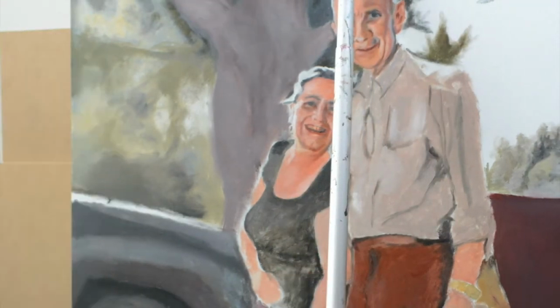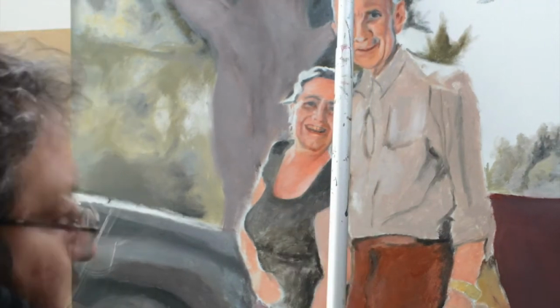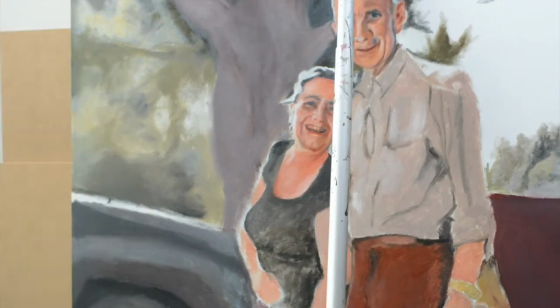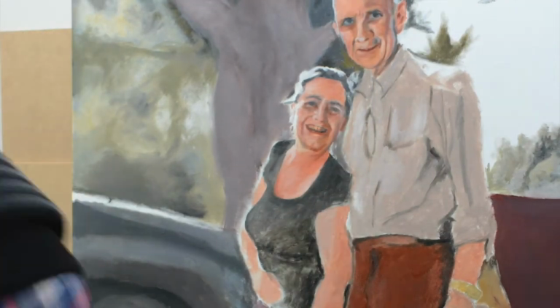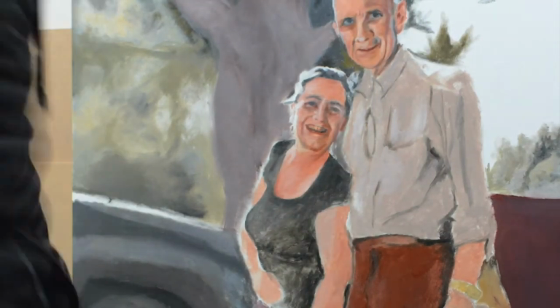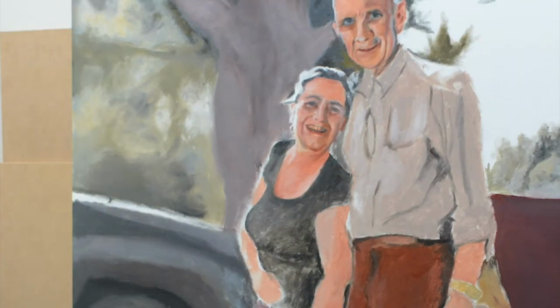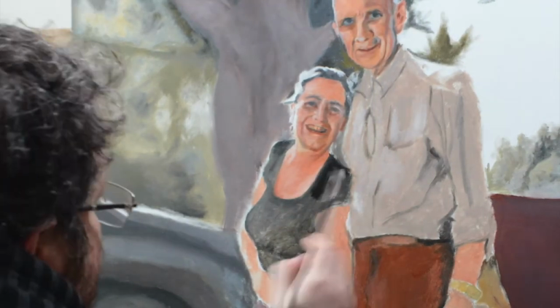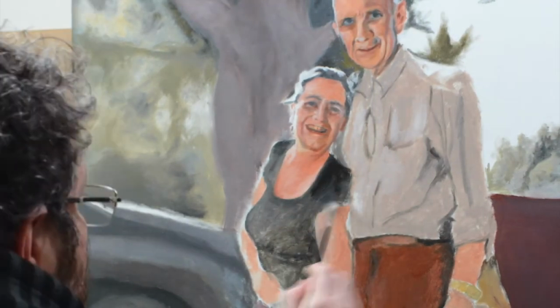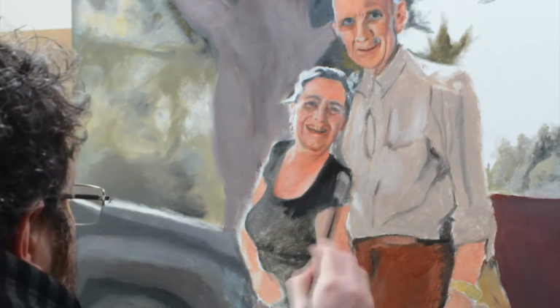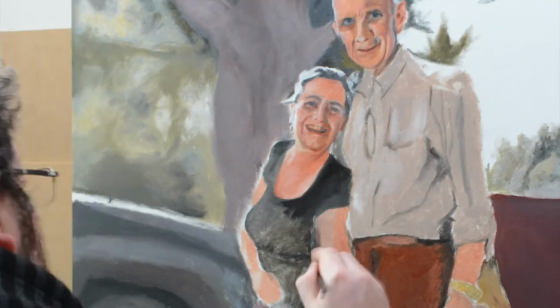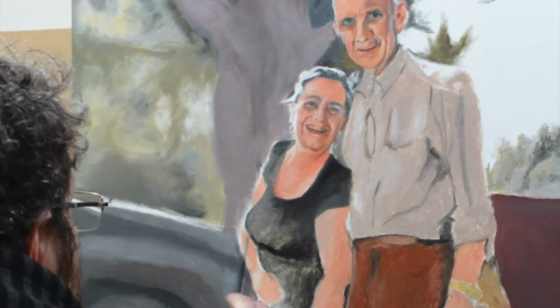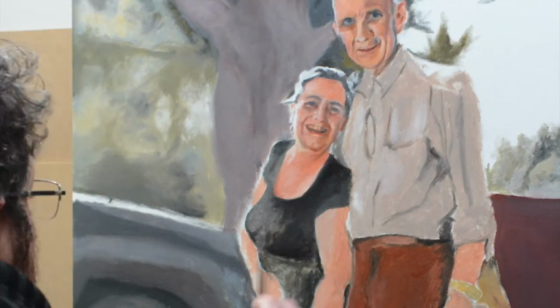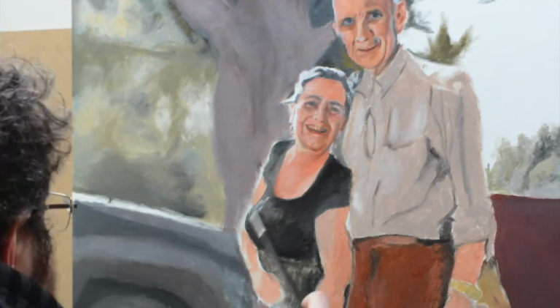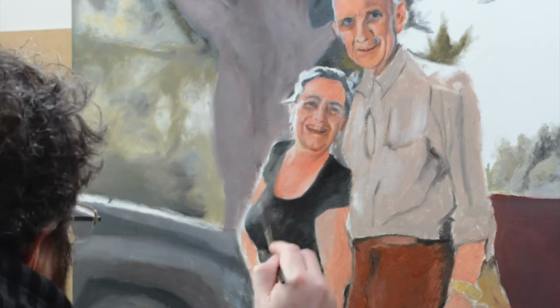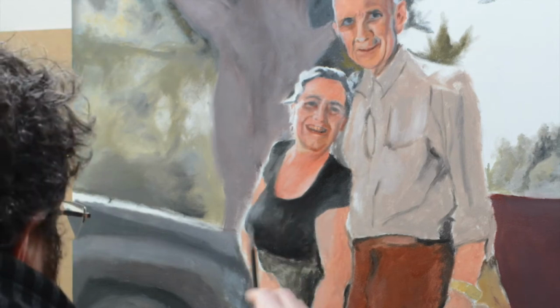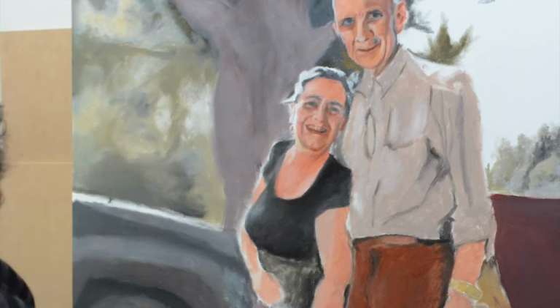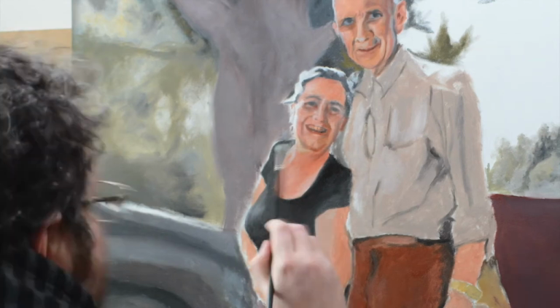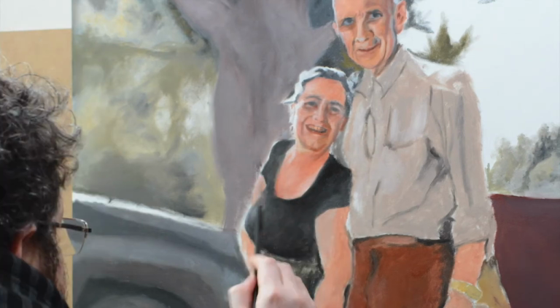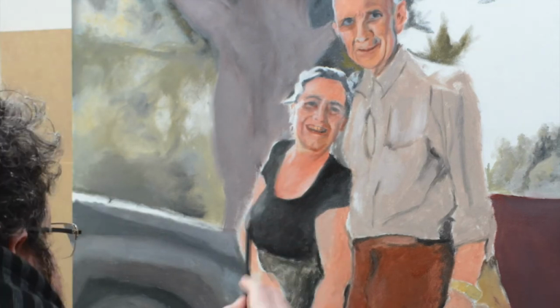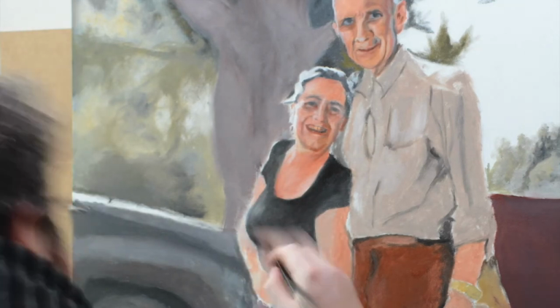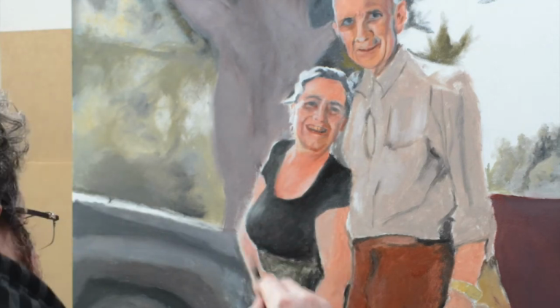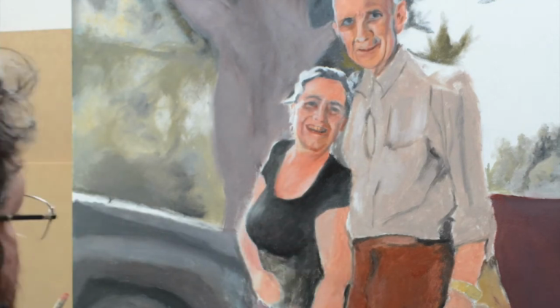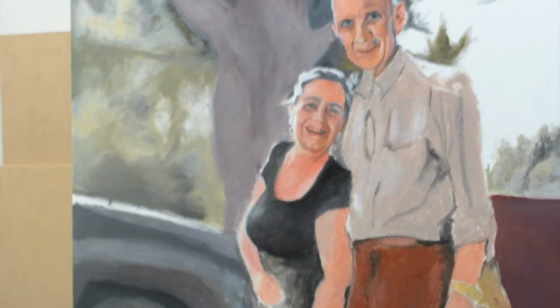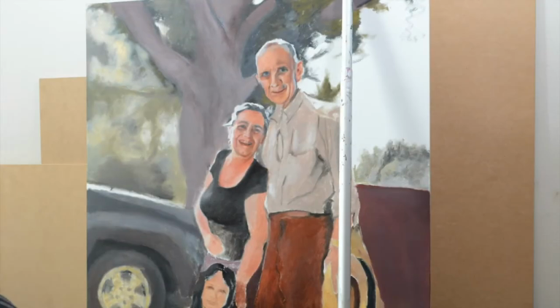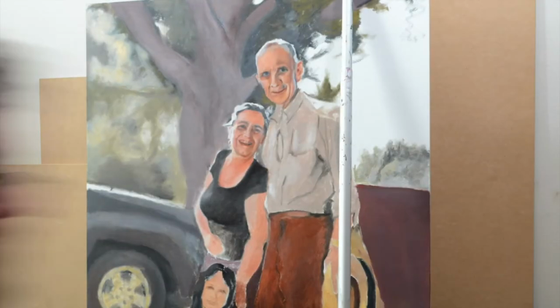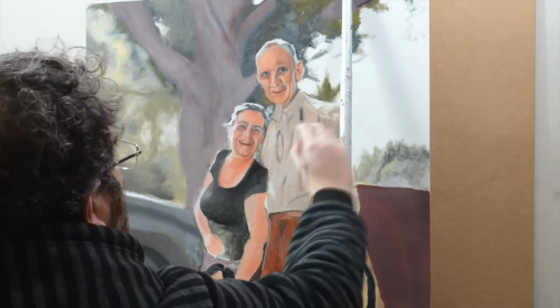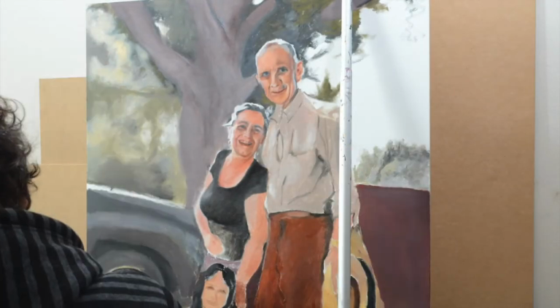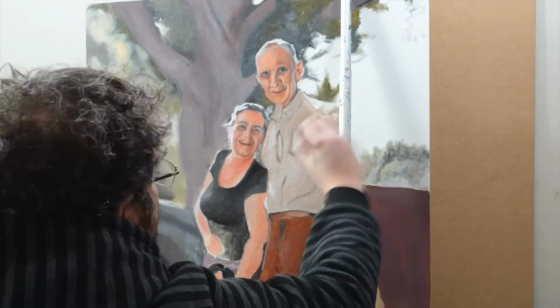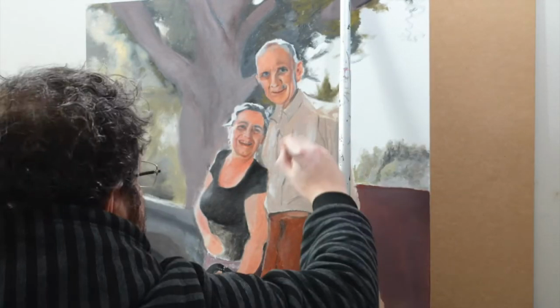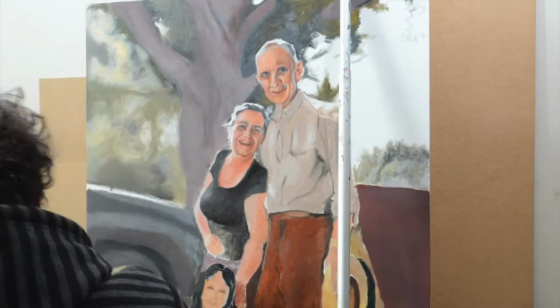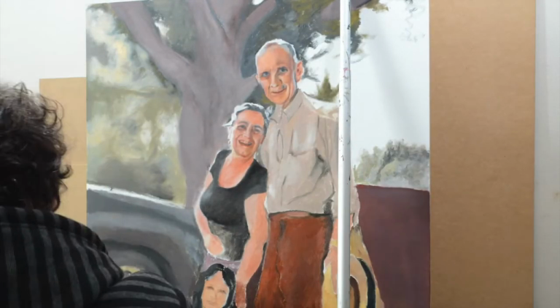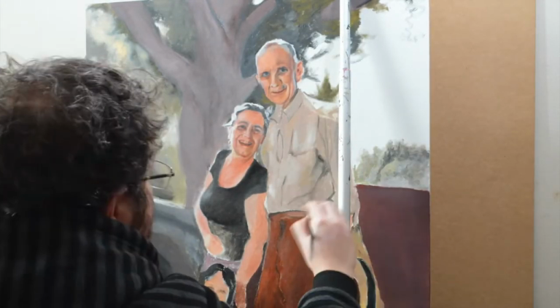After that, it's all about painting the details of the people and the dog. Mars colors still. Full colors come at the end as glazings.